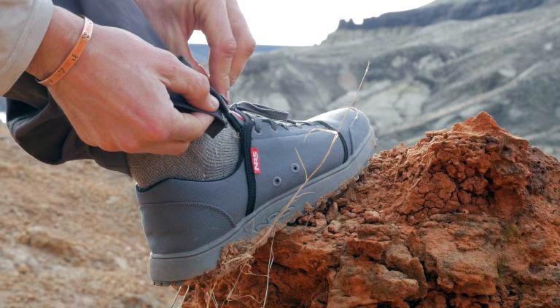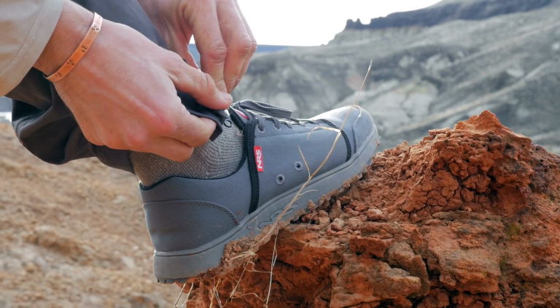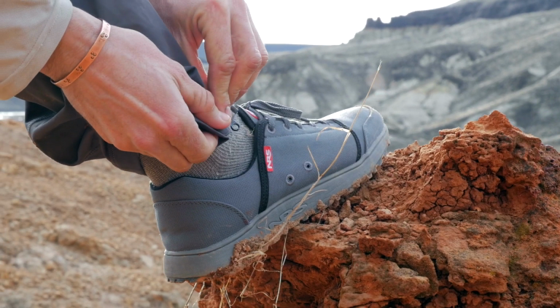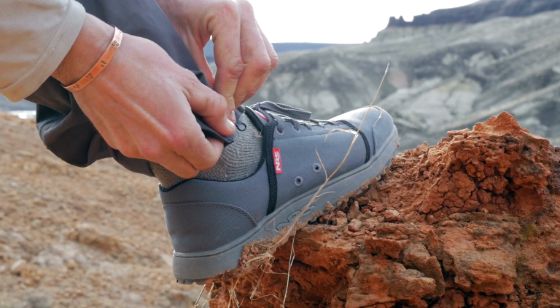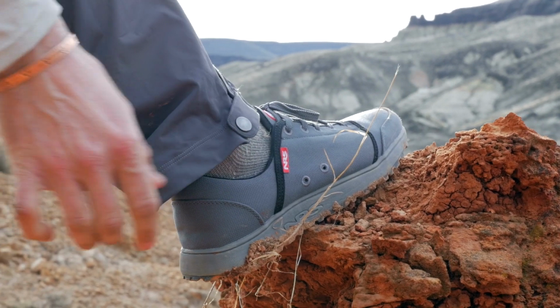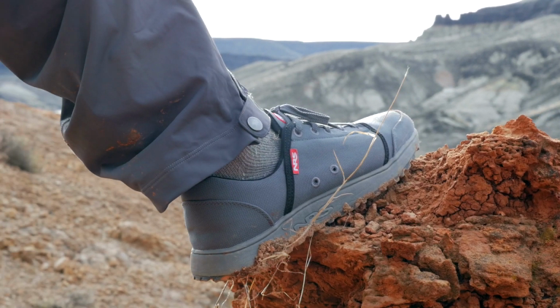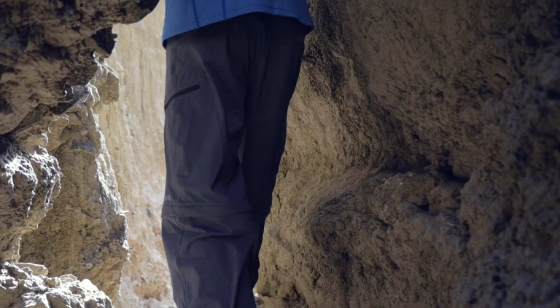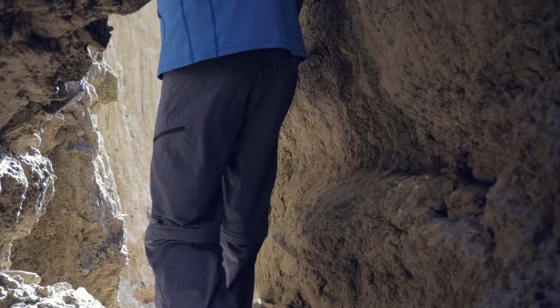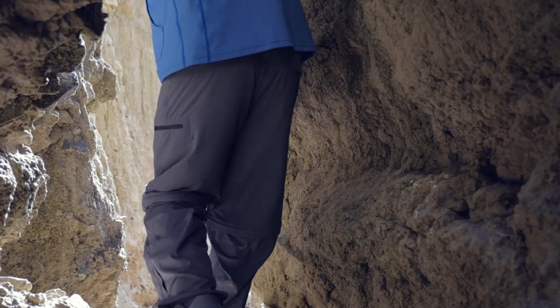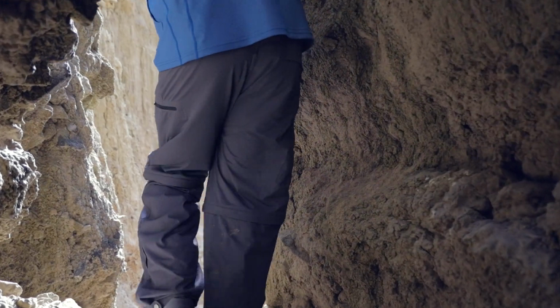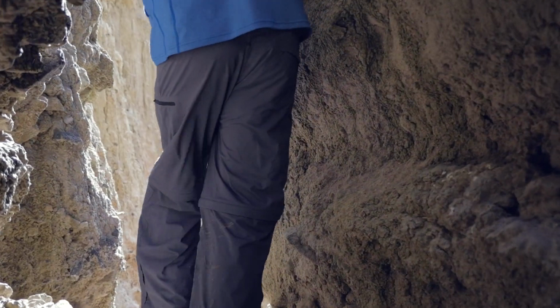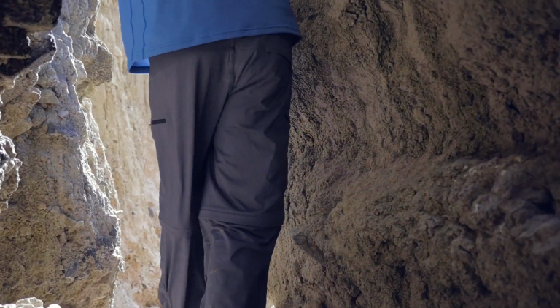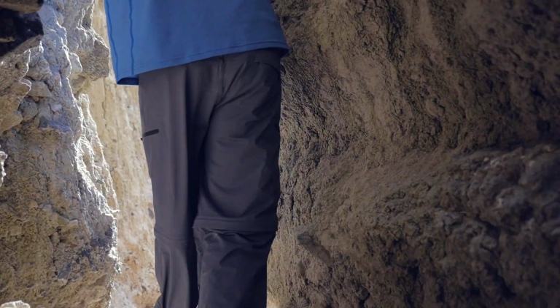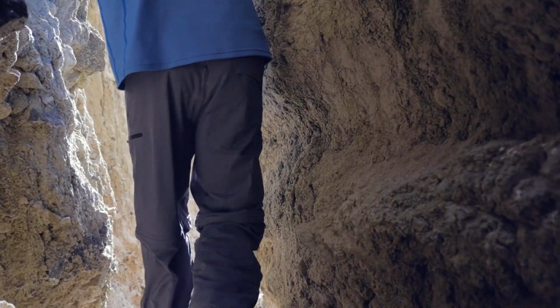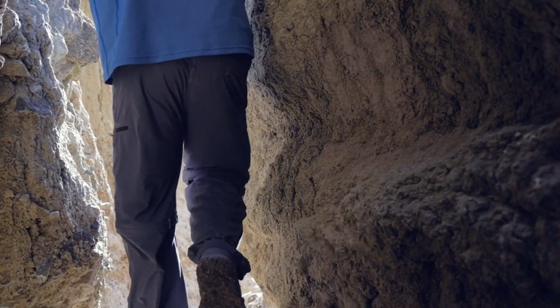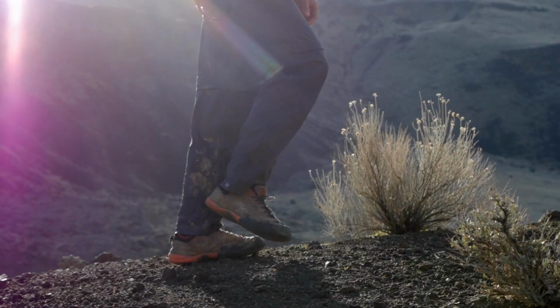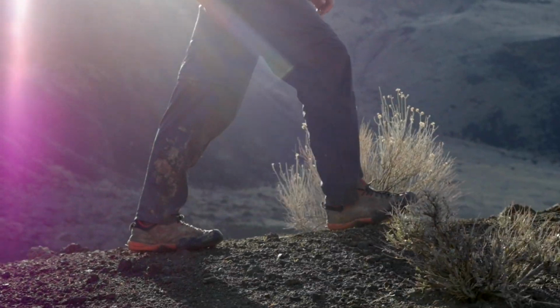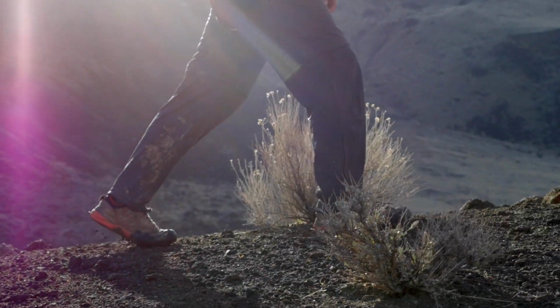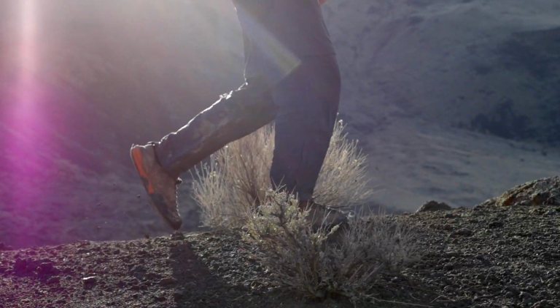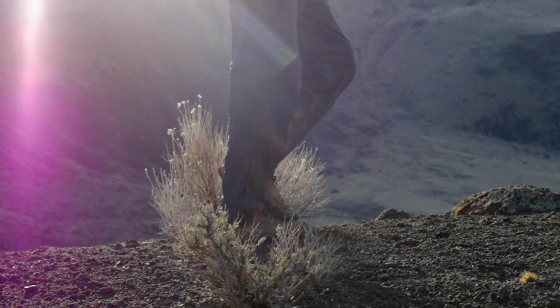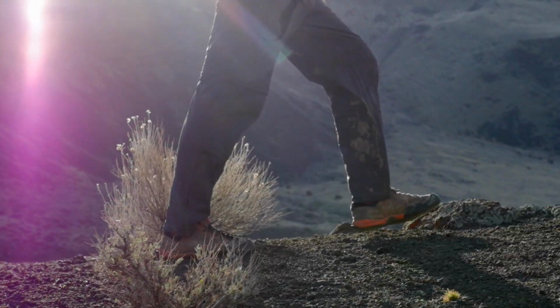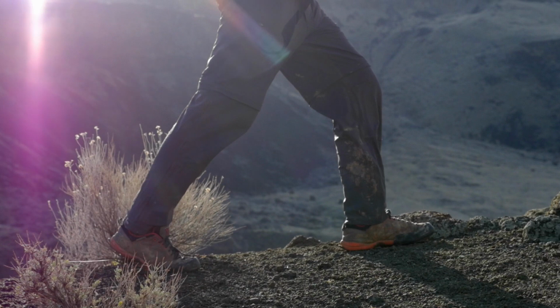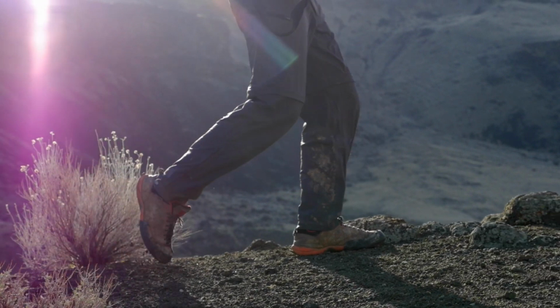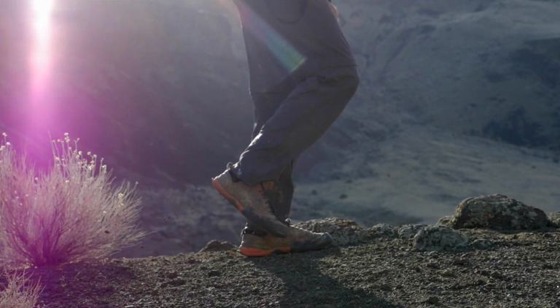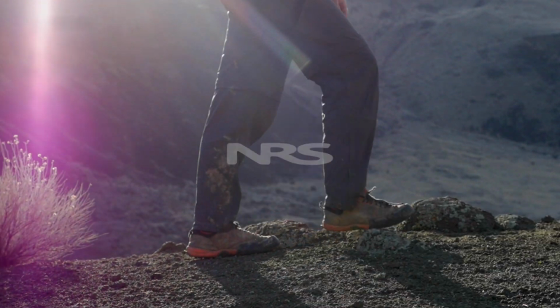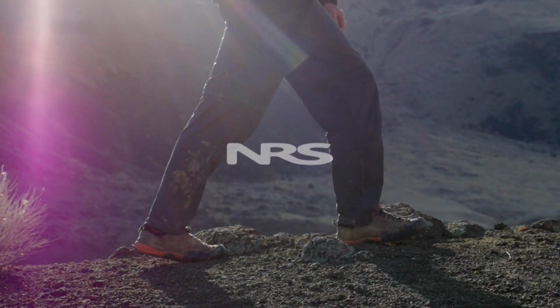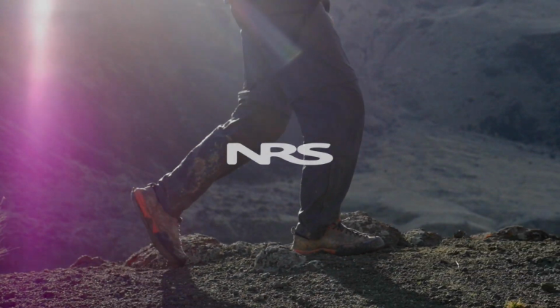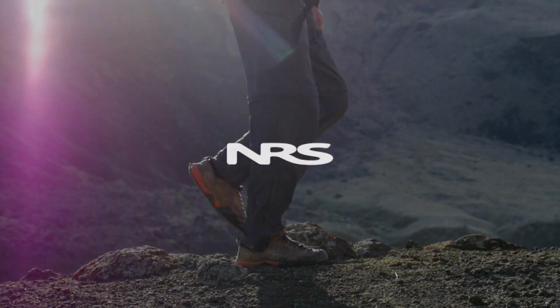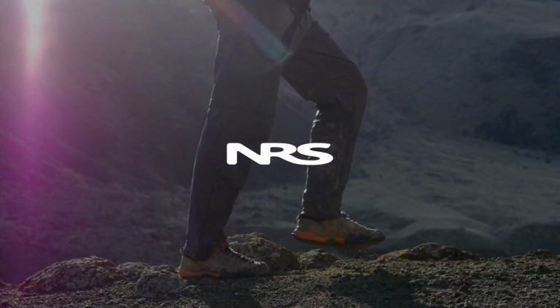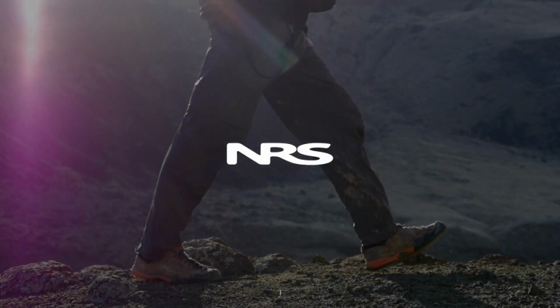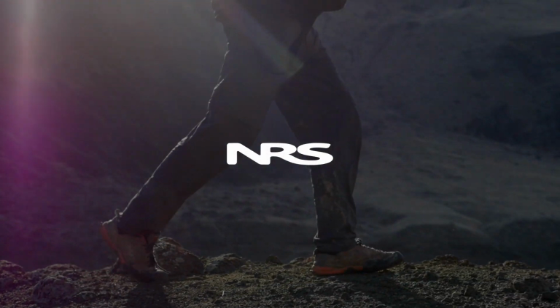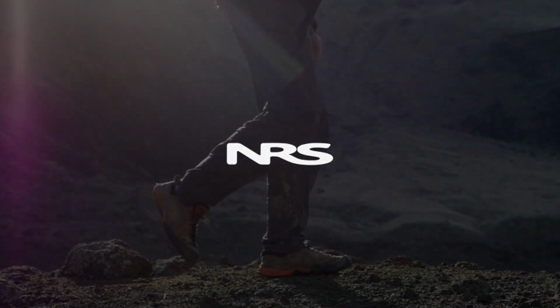Adjustable ankles let you cinch the hem for stout hikes through the brush and mud. Tough, comfortable, adaptable, convenient — your guide pants will be that piece of gear that gets invited on every trip.